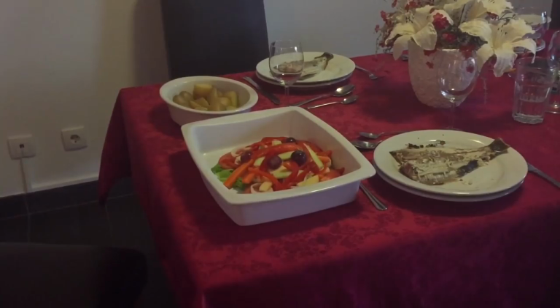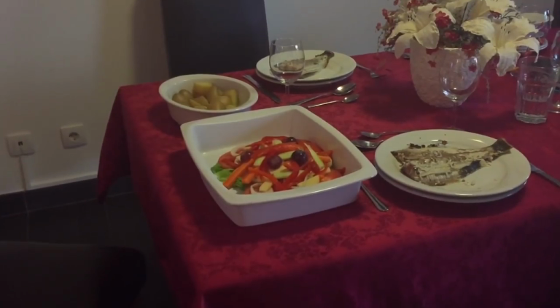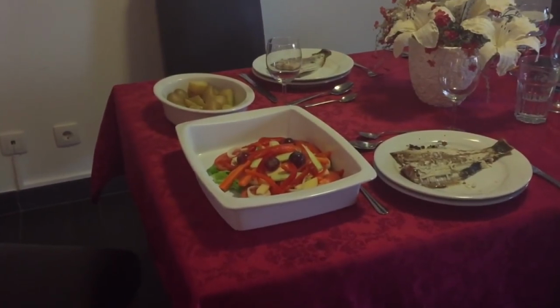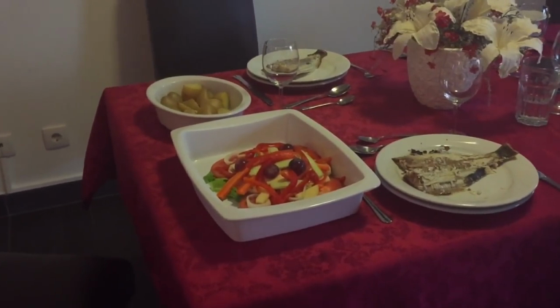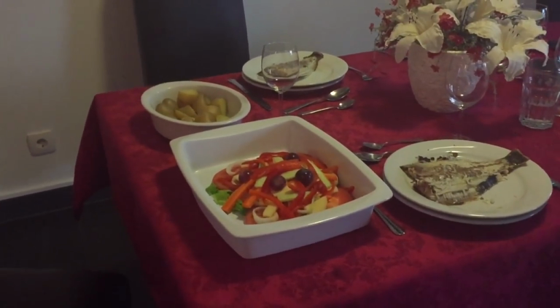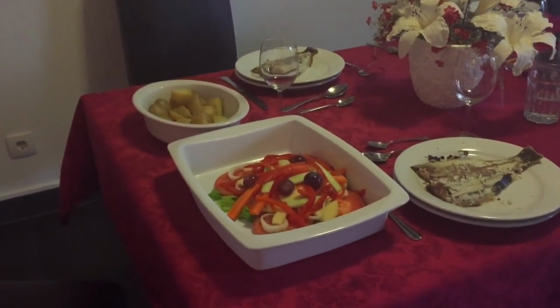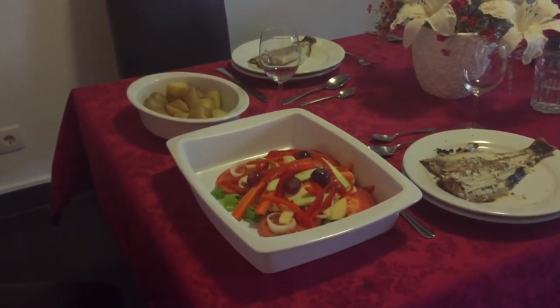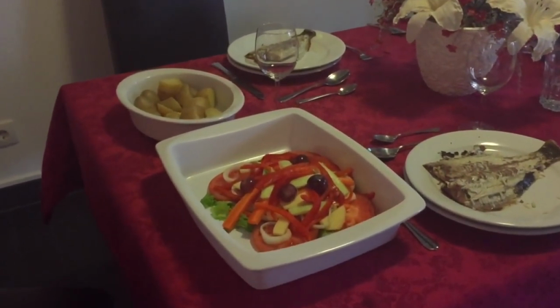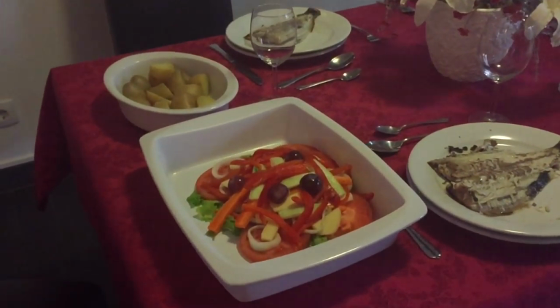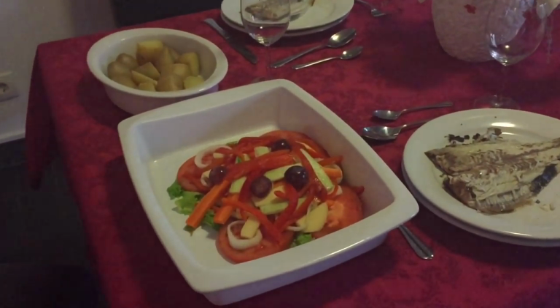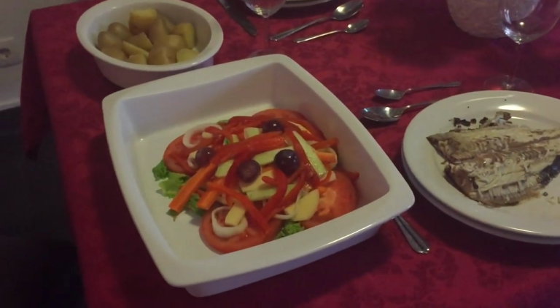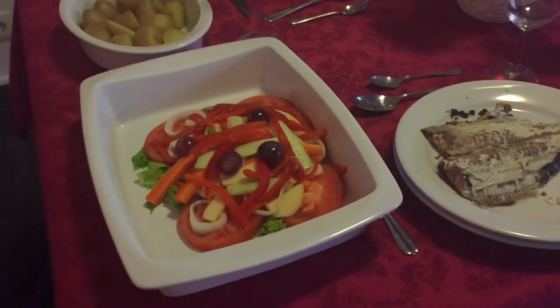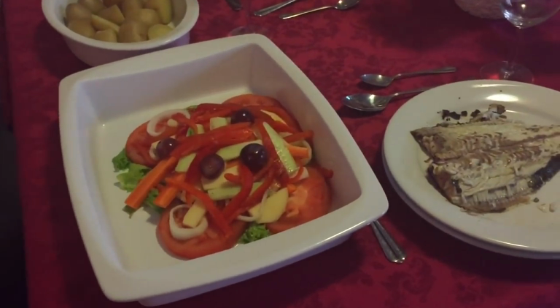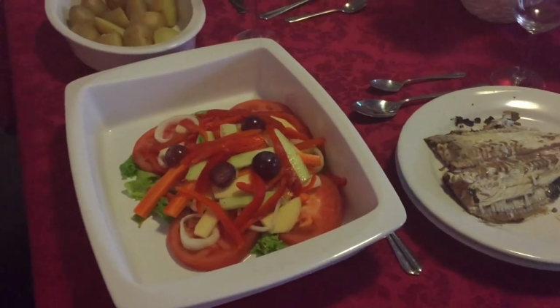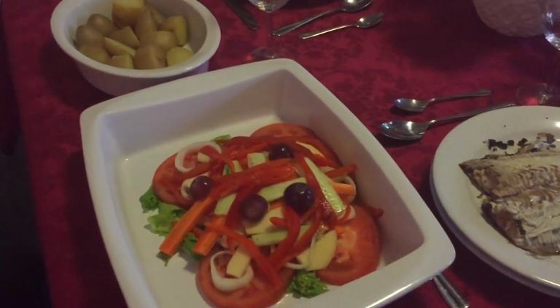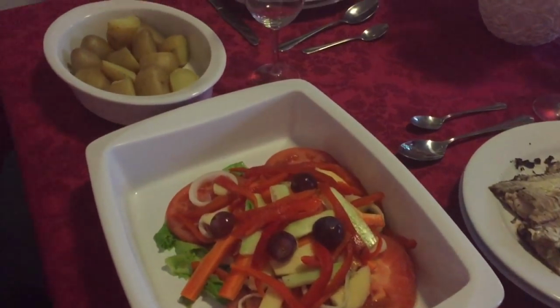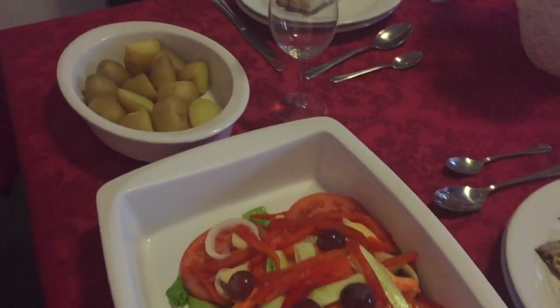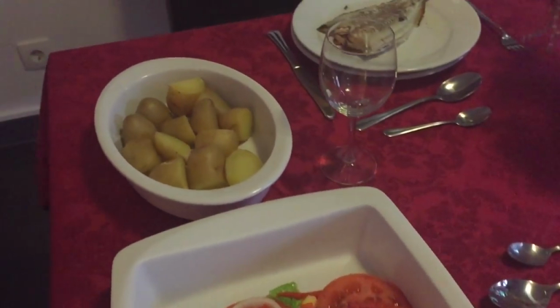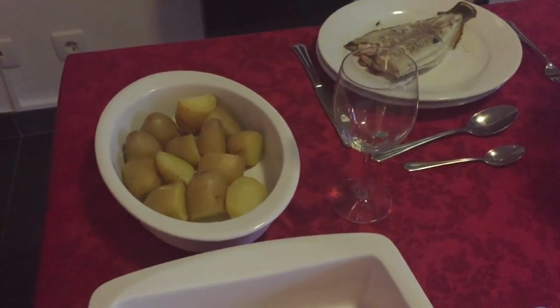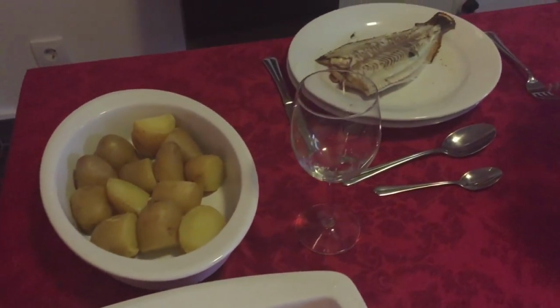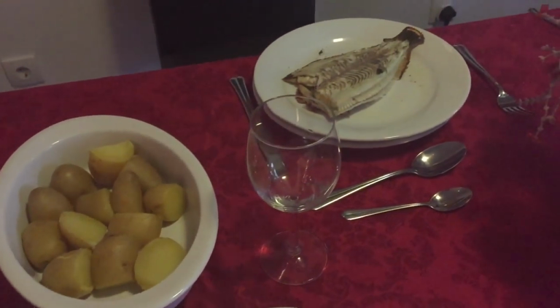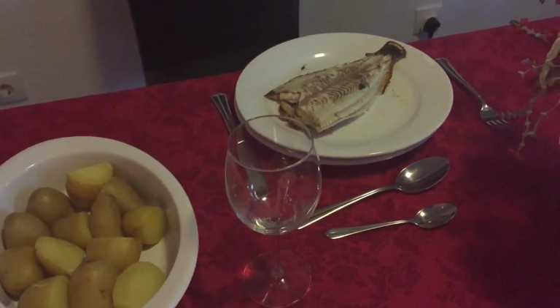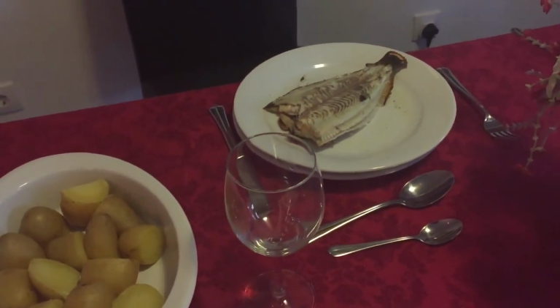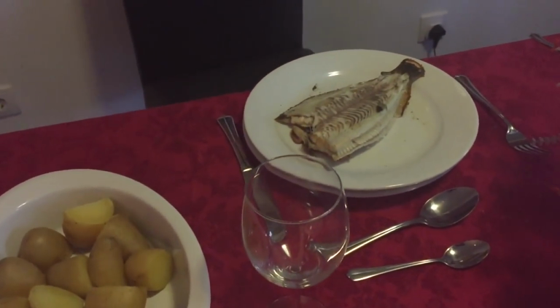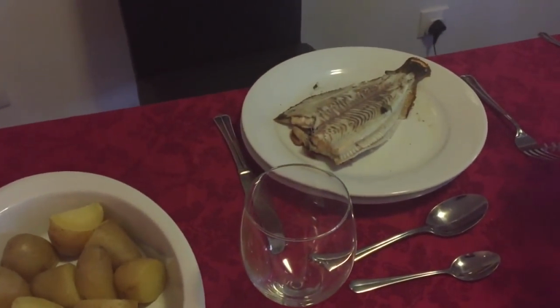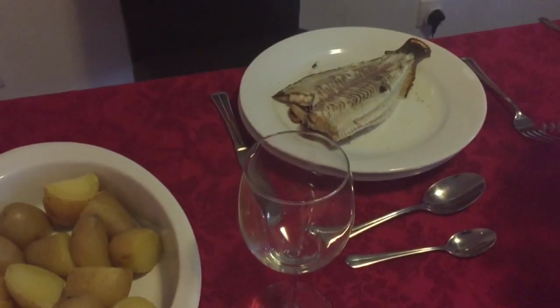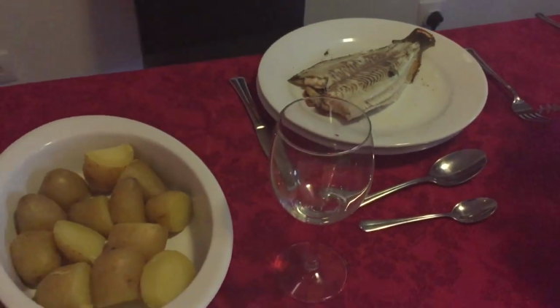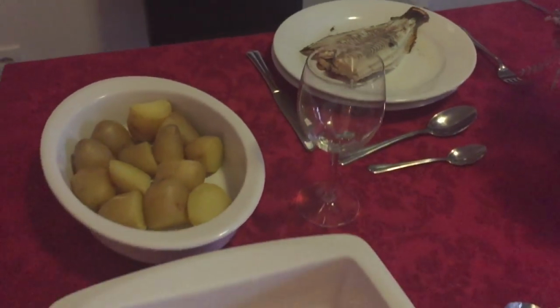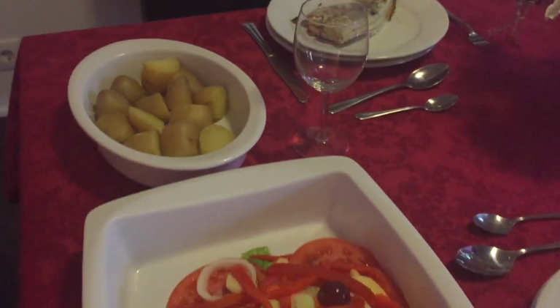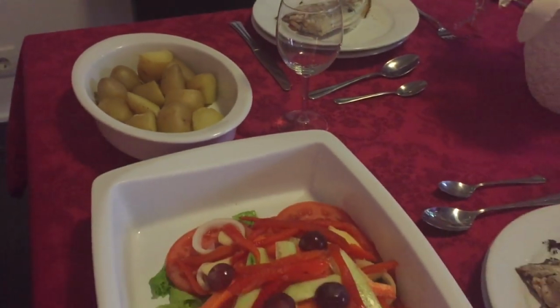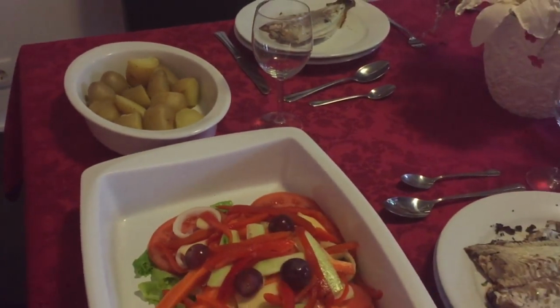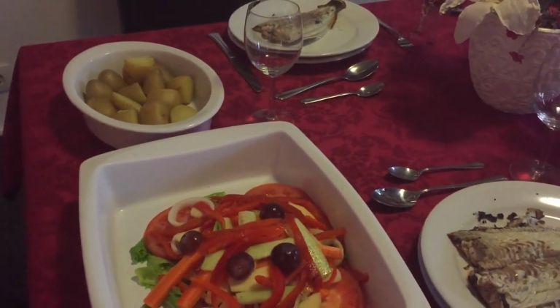And that's everything — you can see the salad looking nice and decorative, the fish absolutely delicious, really moist, and the new potatoes there on the table. I hope you've enjoyed our plaice fishing trip and also our fish recipe idea. Don't forget to subscribe!